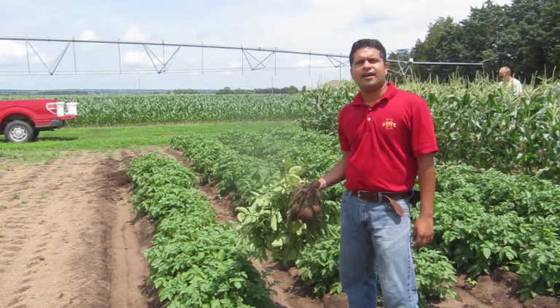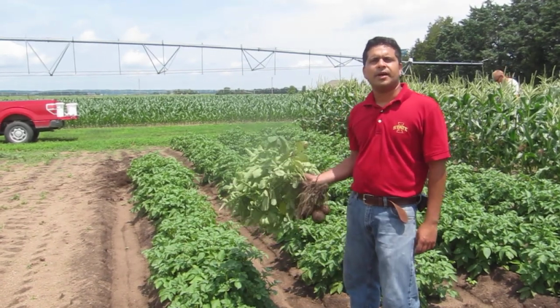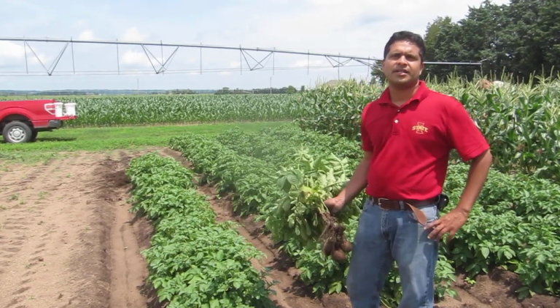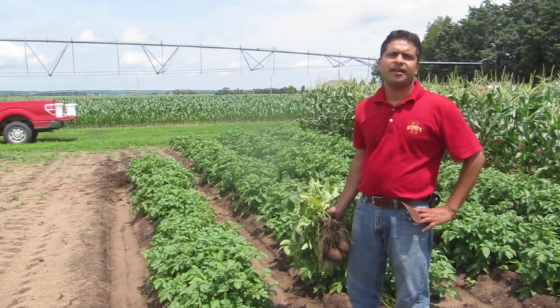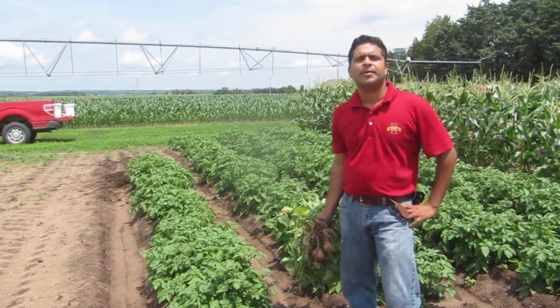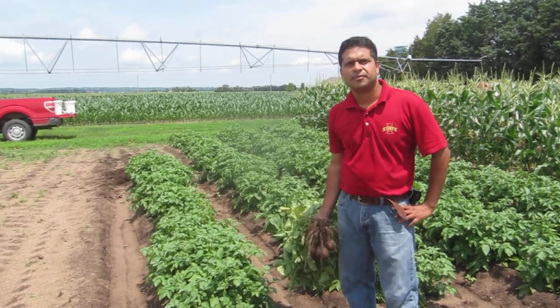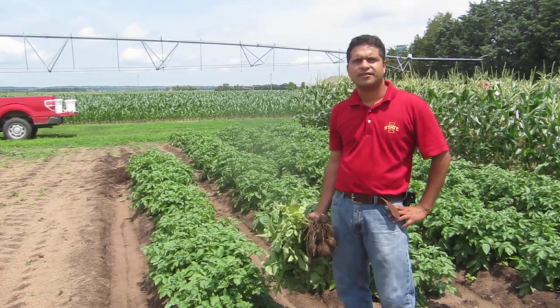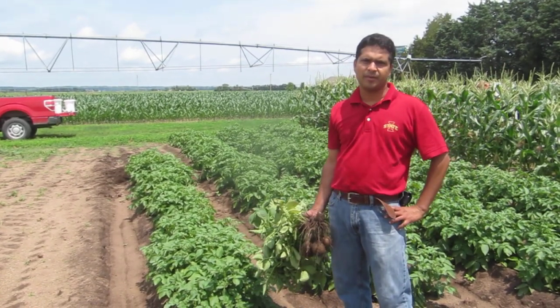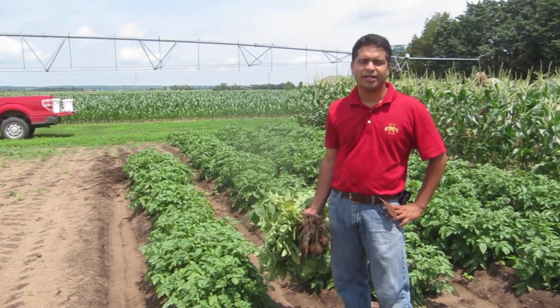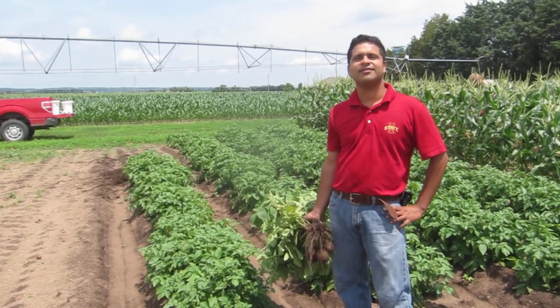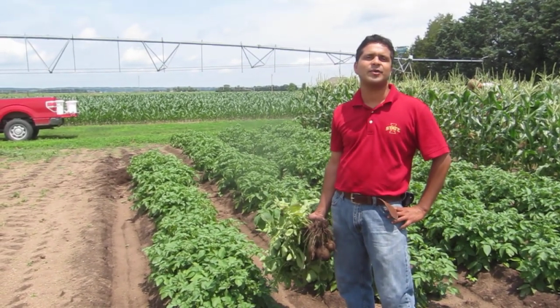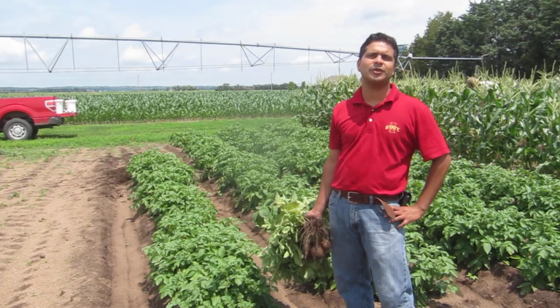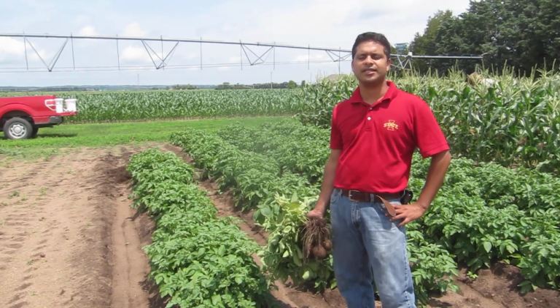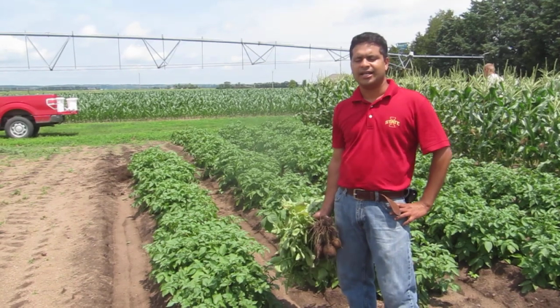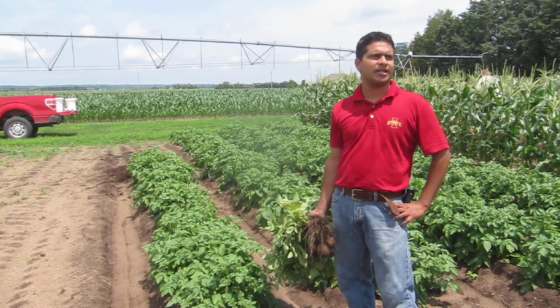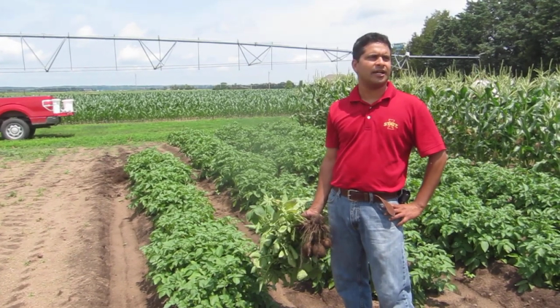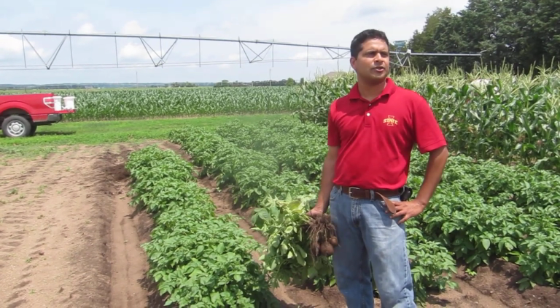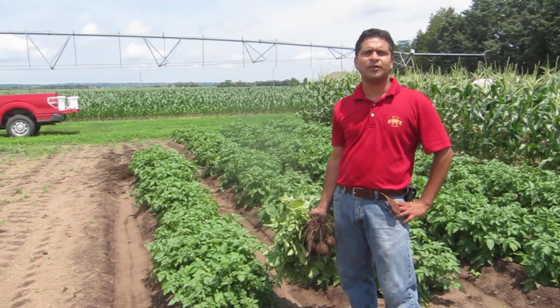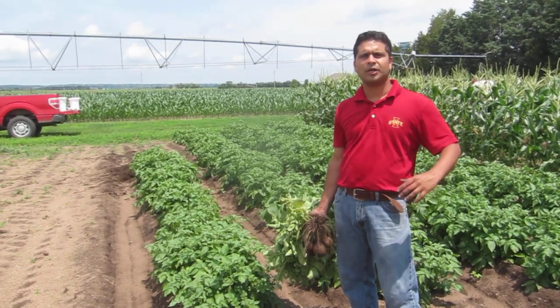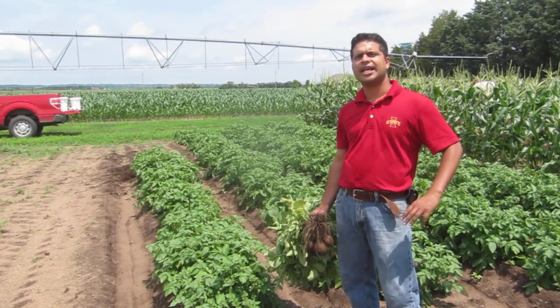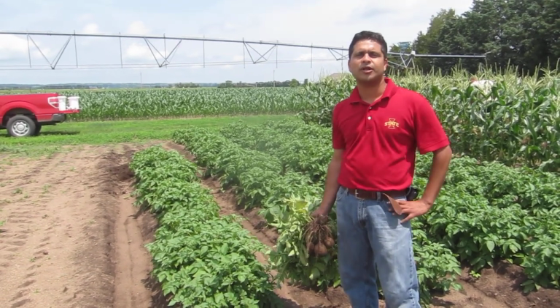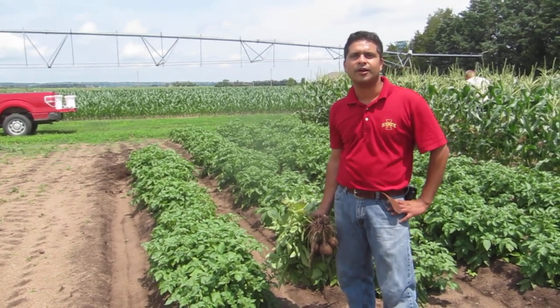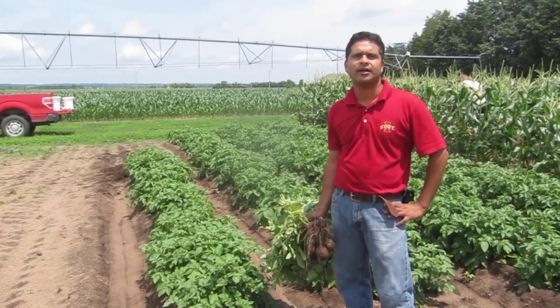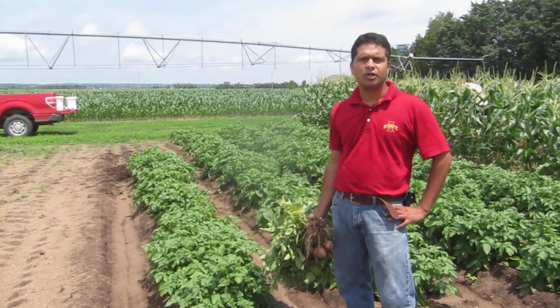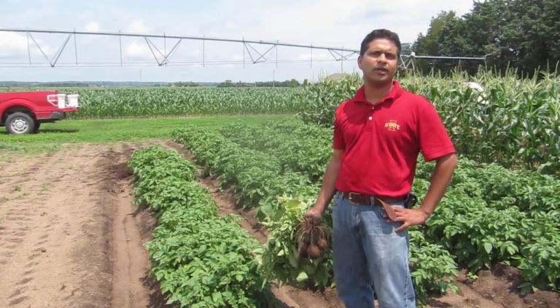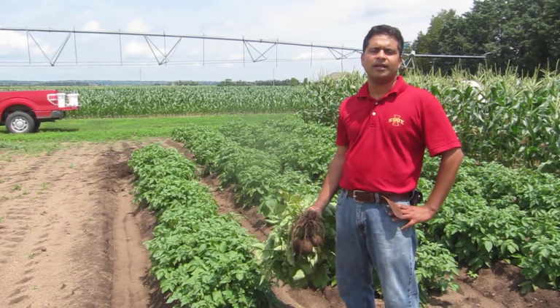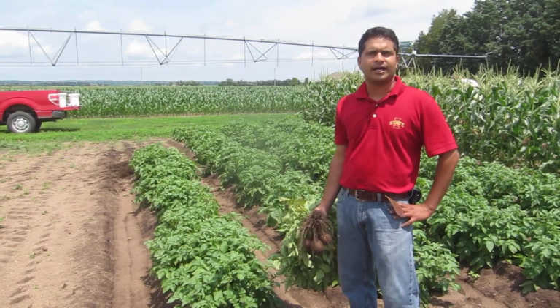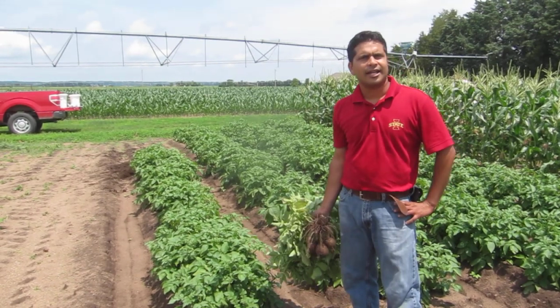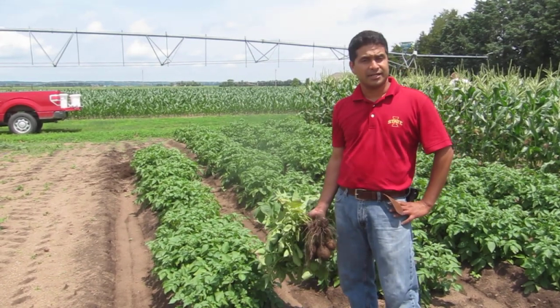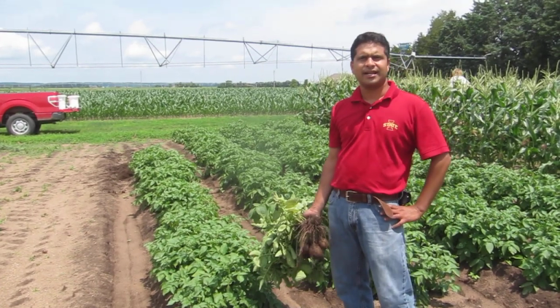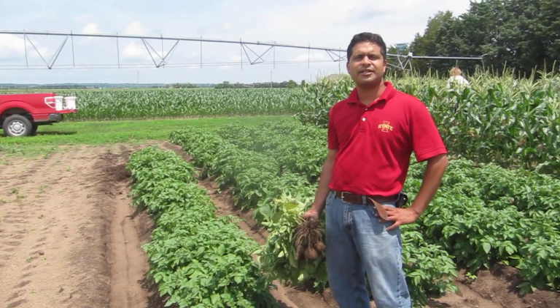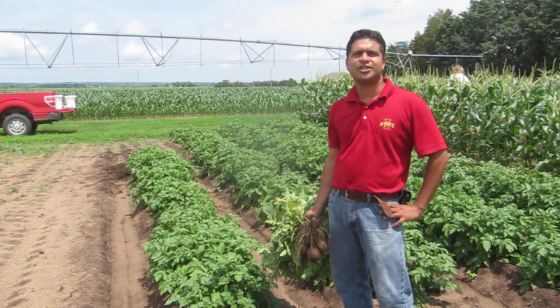Hi, my name is Ajay Nair. I'm an assistant professor in the Department of Horticulture at Iowa State University. And today I'm just going to give you a quick snapshot of a project we are conducting at the Muscatine Island Research Station.